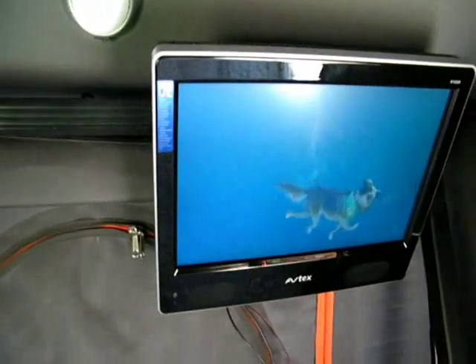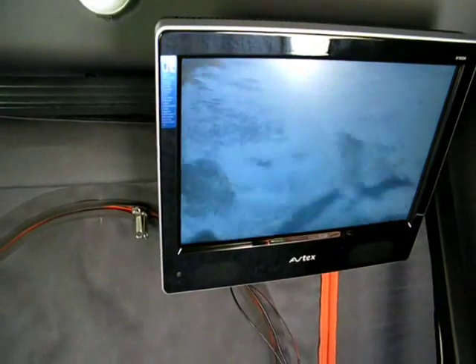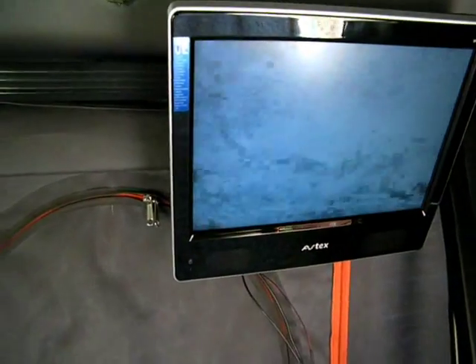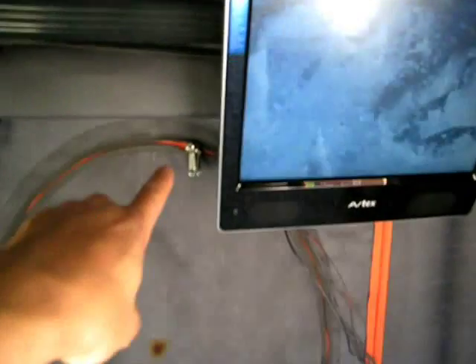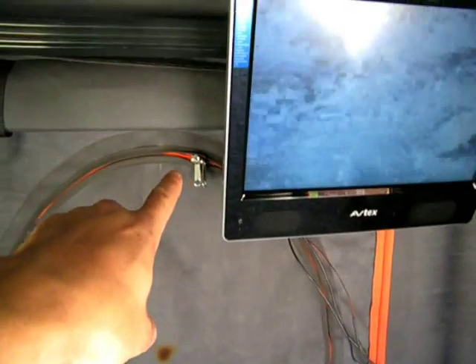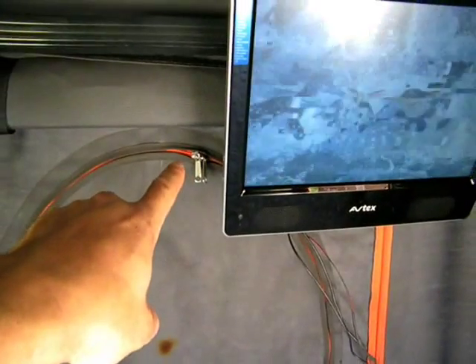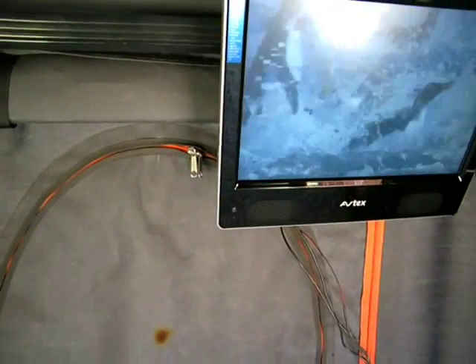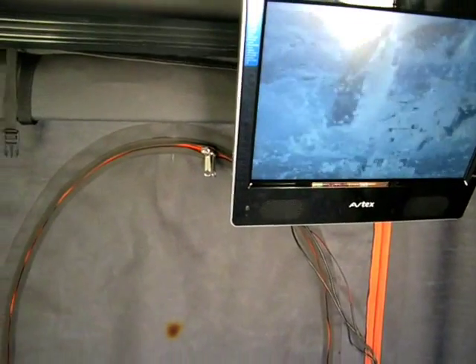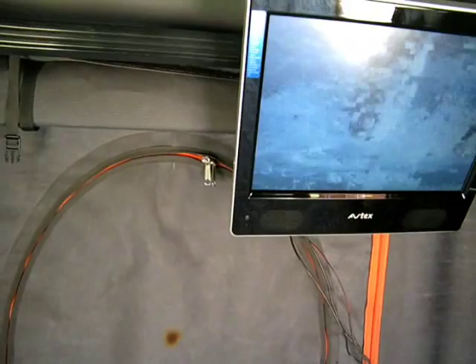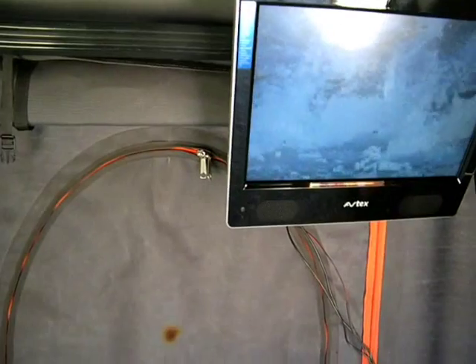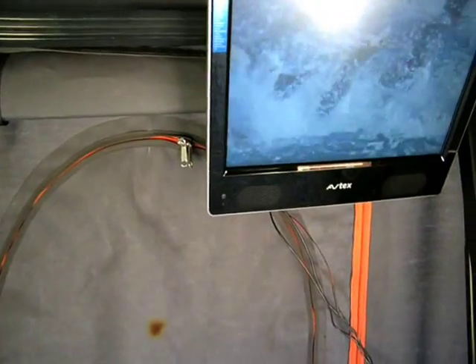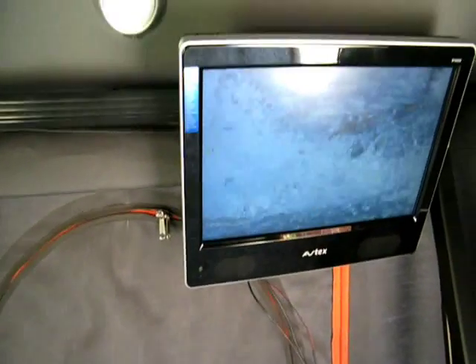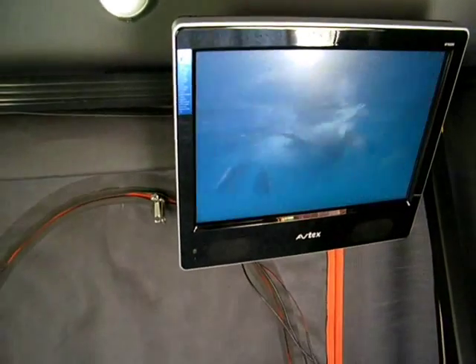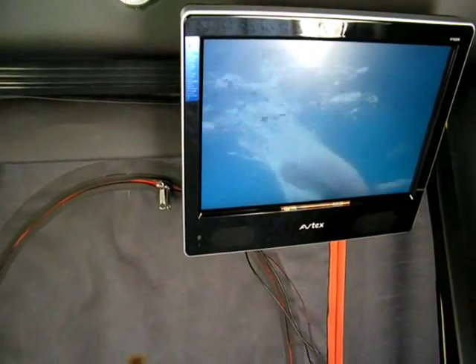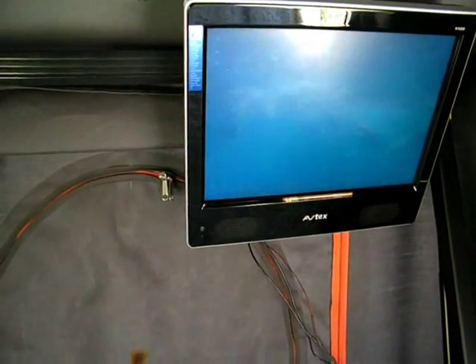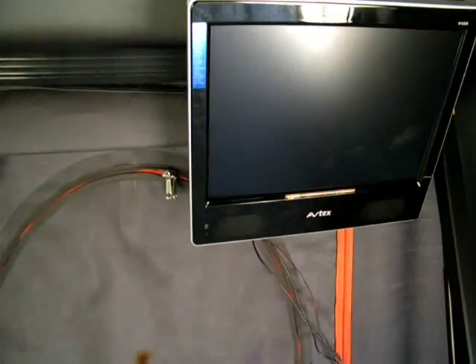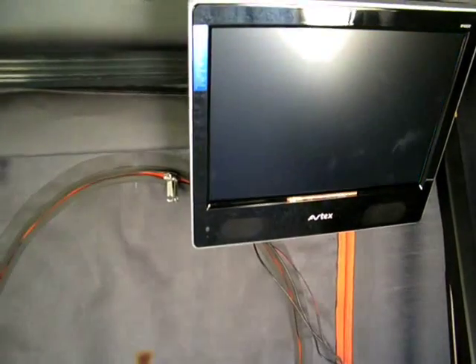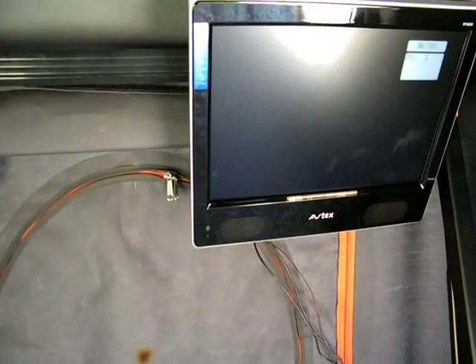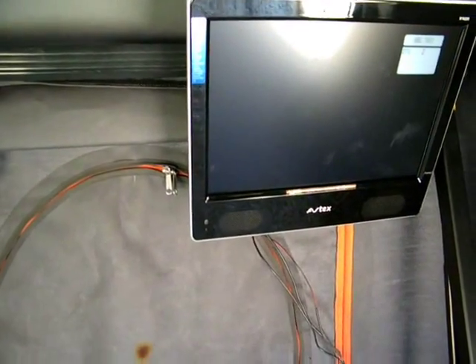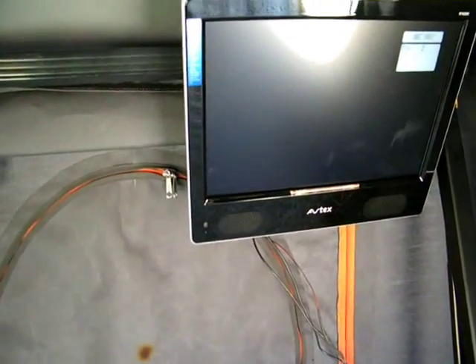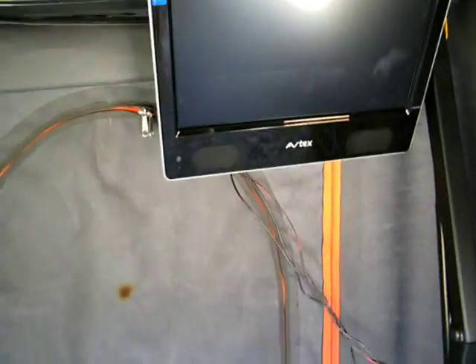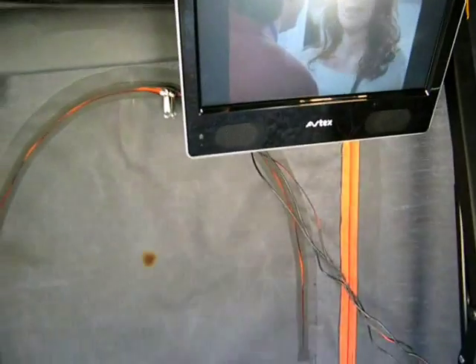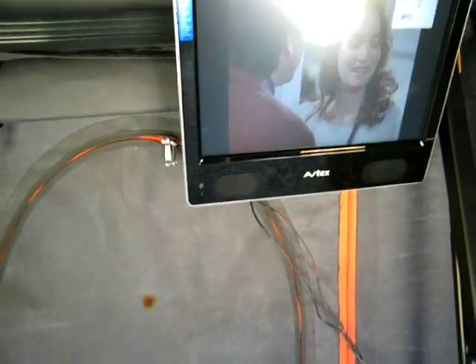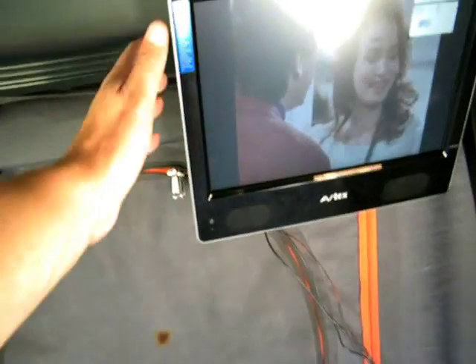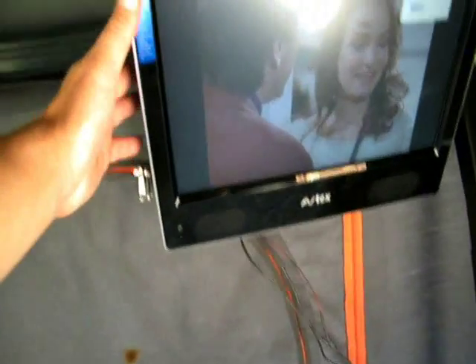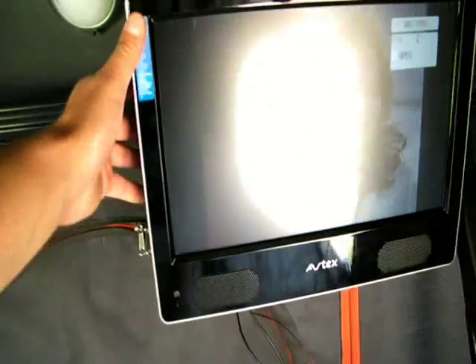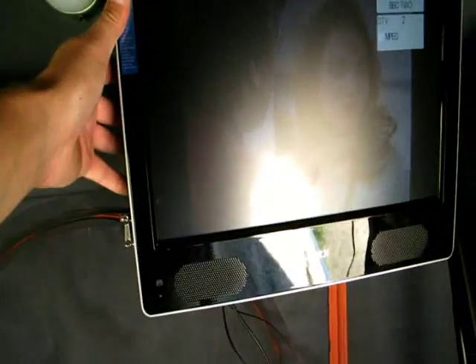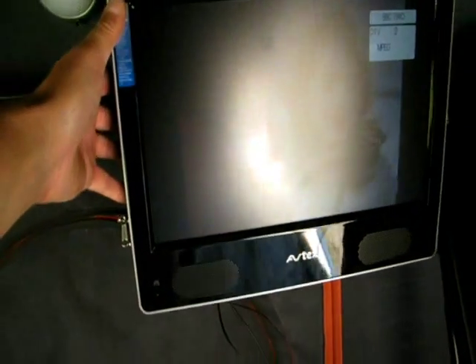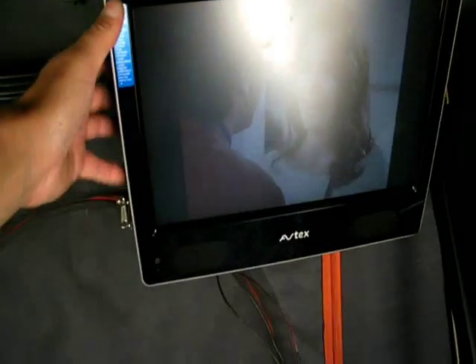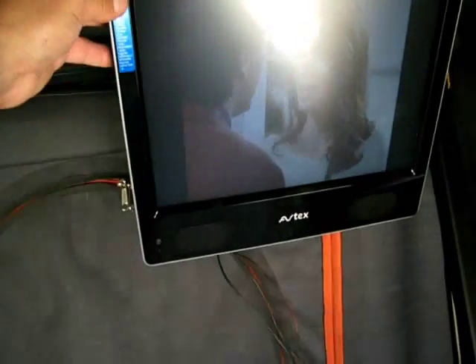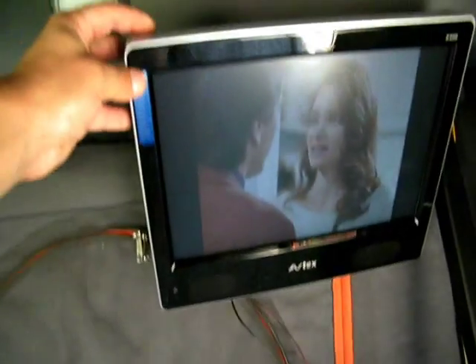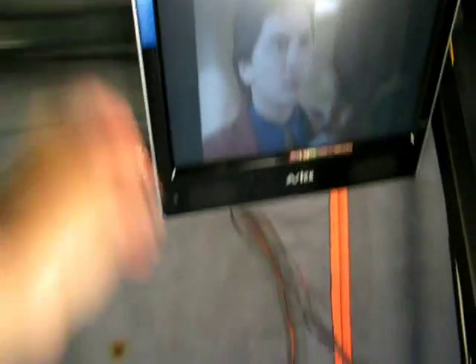I was going to put the TV in the middle, but then I thought — do I be banging your head when you're getting in and out? I can't see anything there.